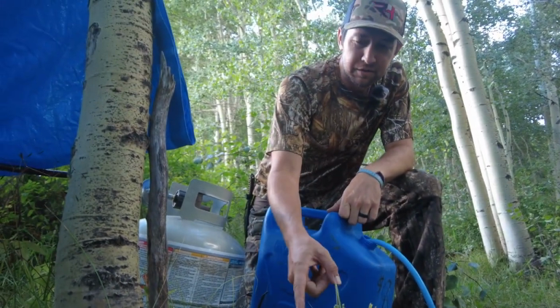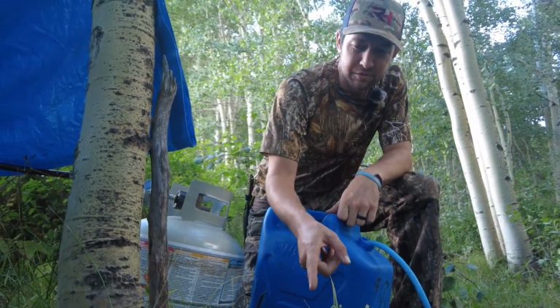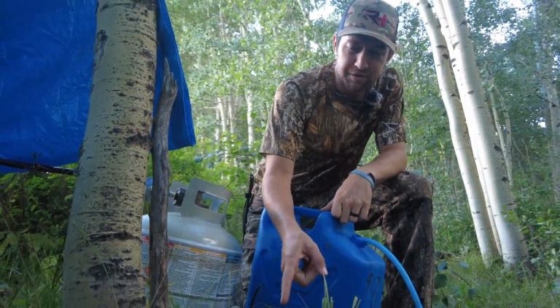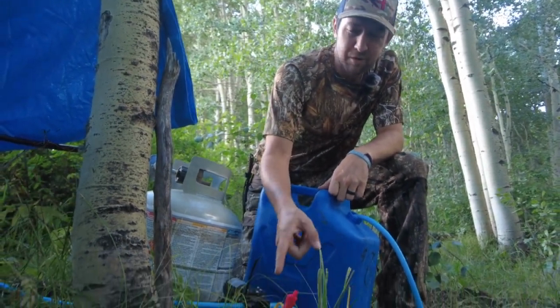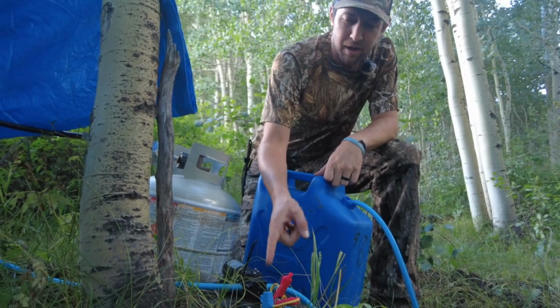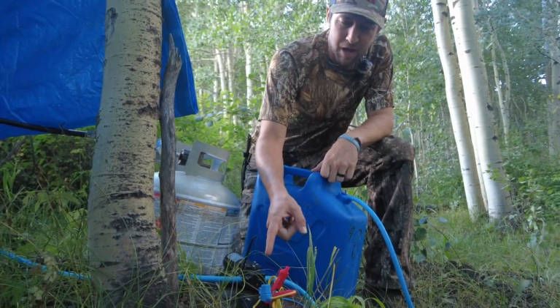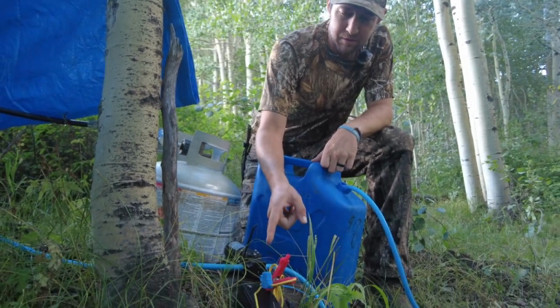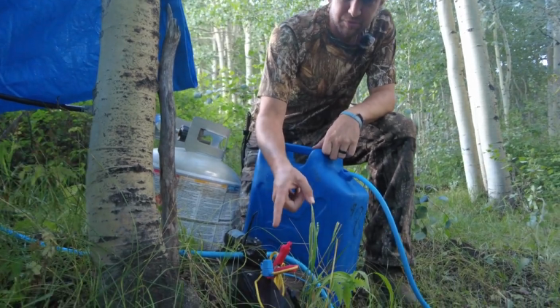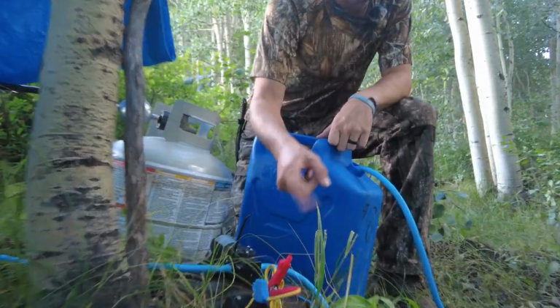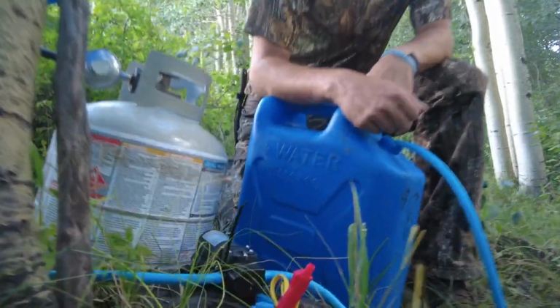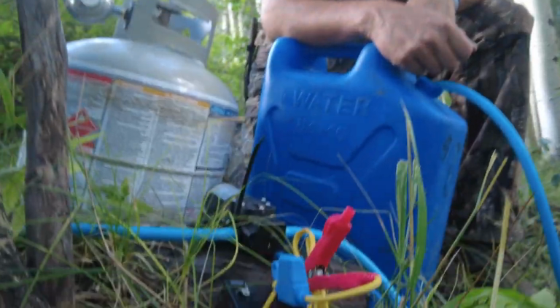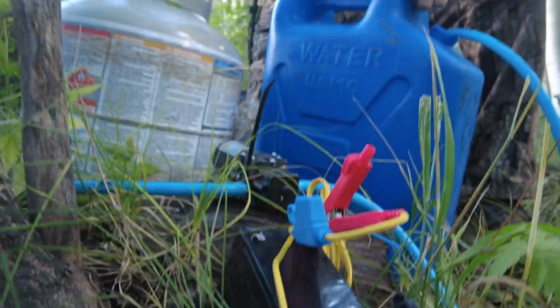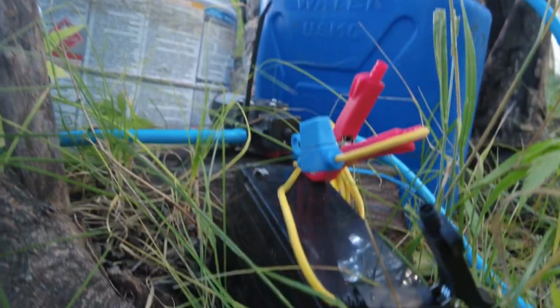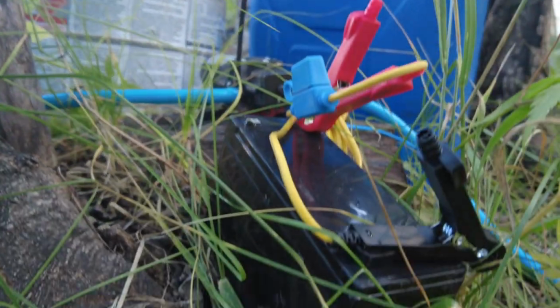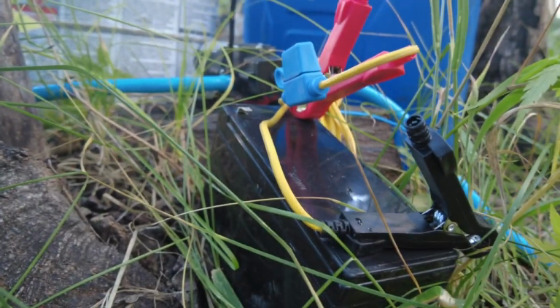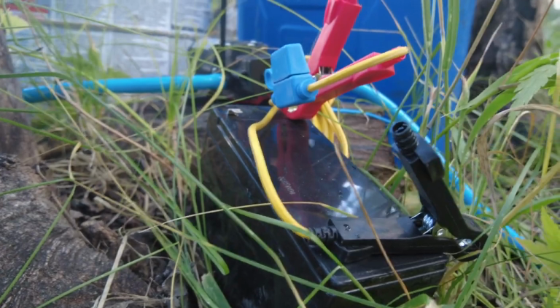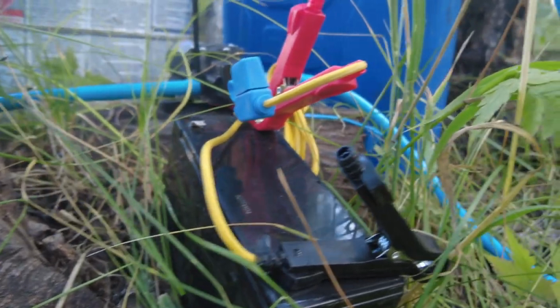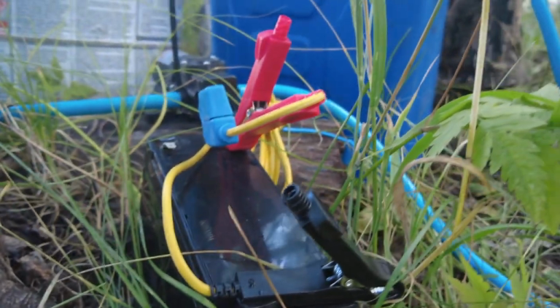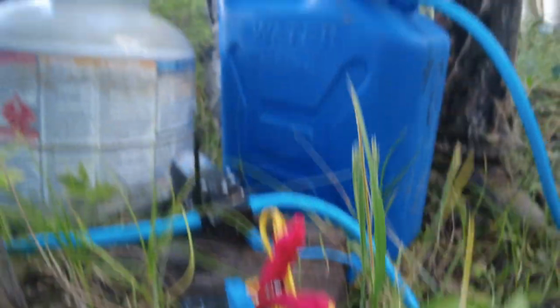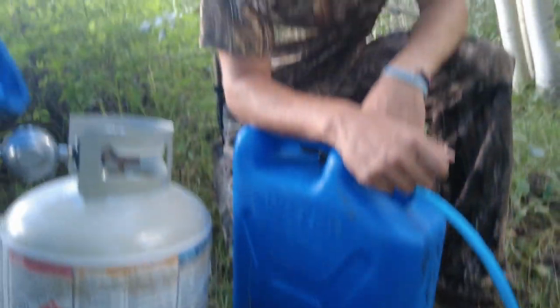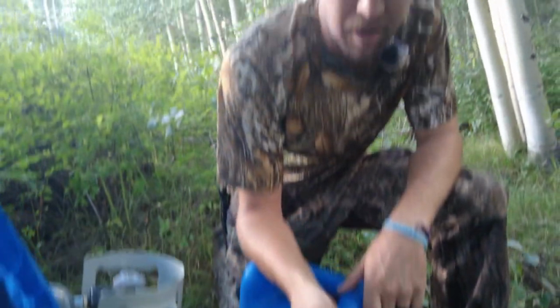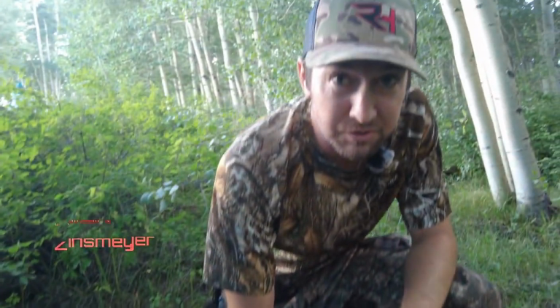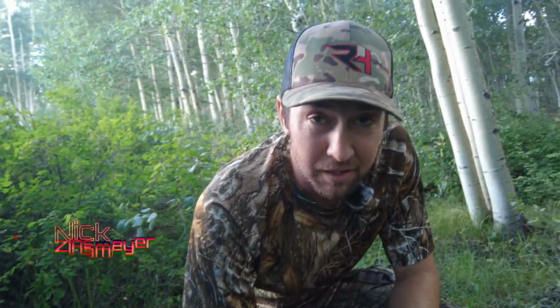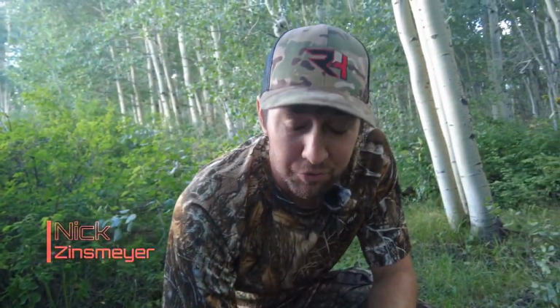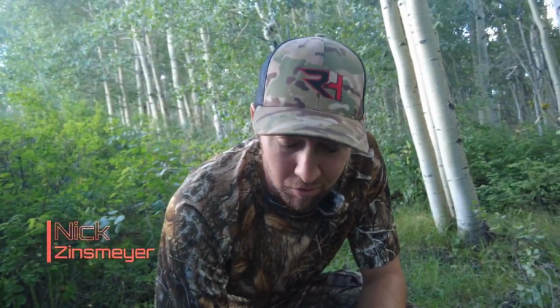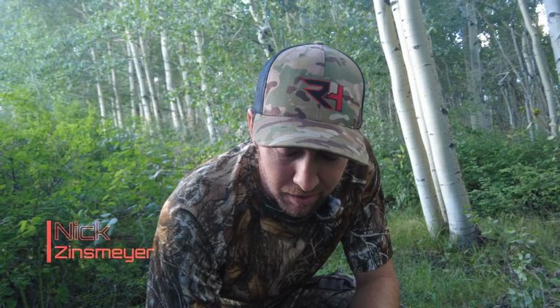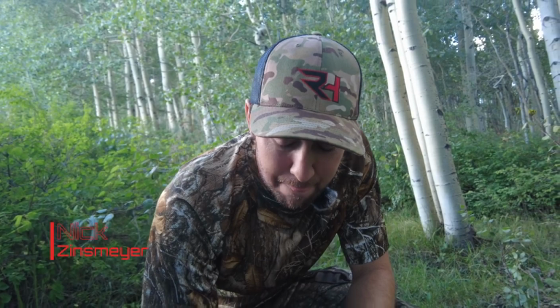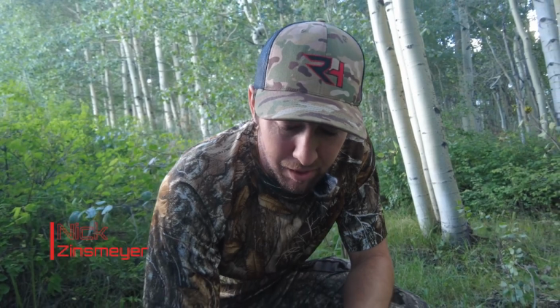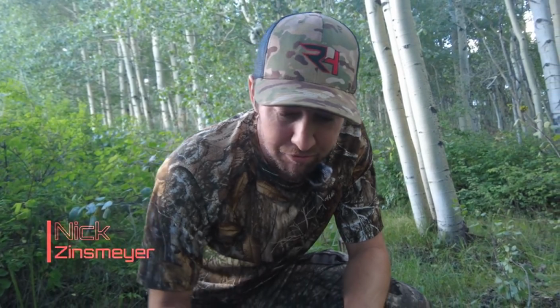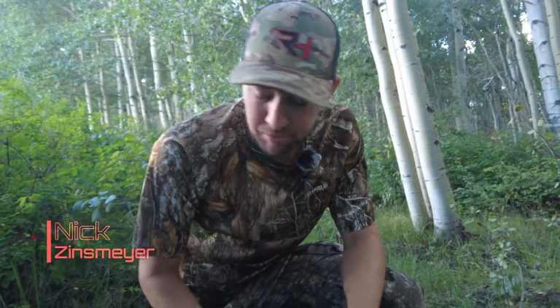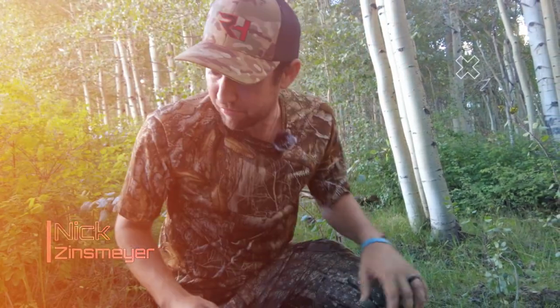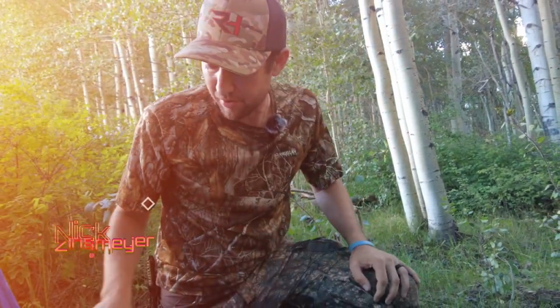The cool thing about this, you can get adapters for the different power sources. This is actually a 12-volt adapter and we have it hooked up to a deer feeder battery. It can go to a car battery. It can go off your car if you set it up in a trailer or off your truck. You can also get a normal 12-volt plug for it, but really versatile there.